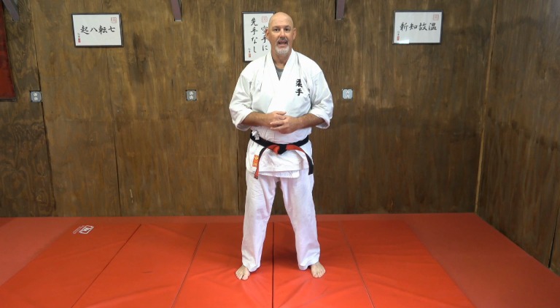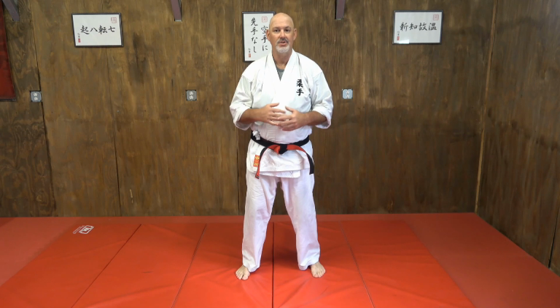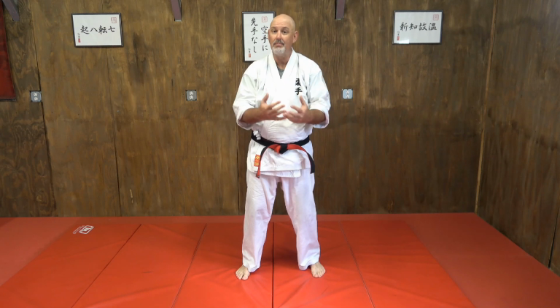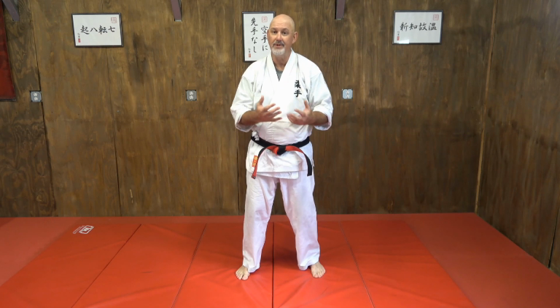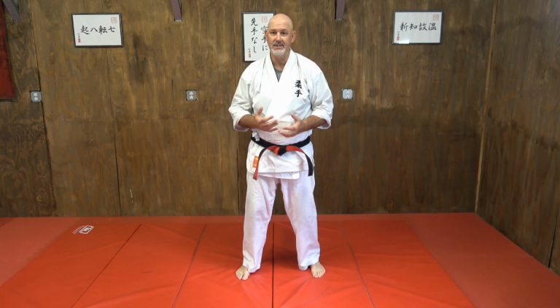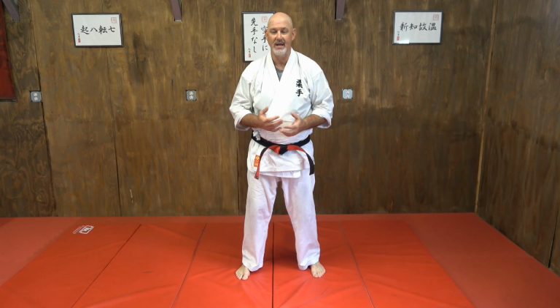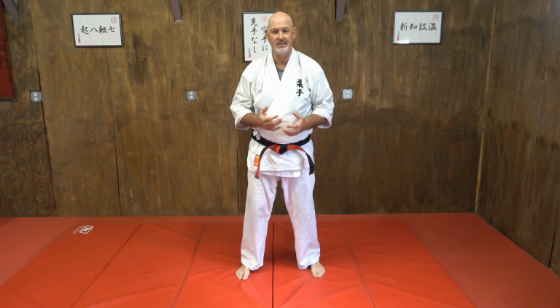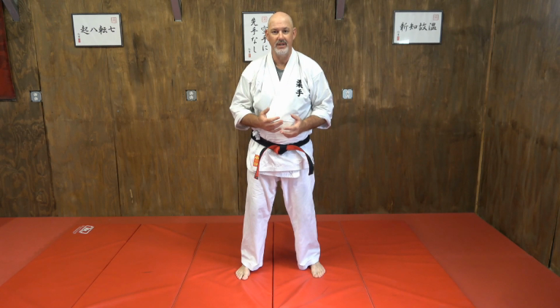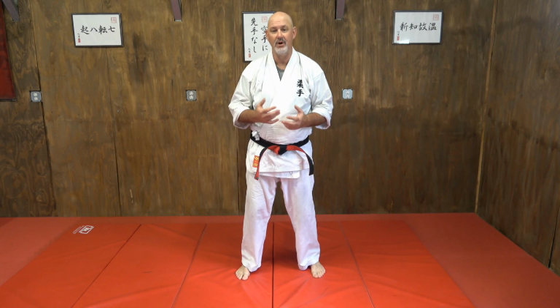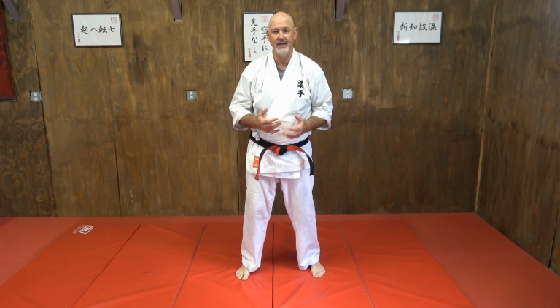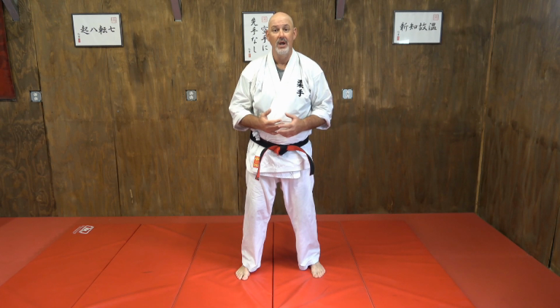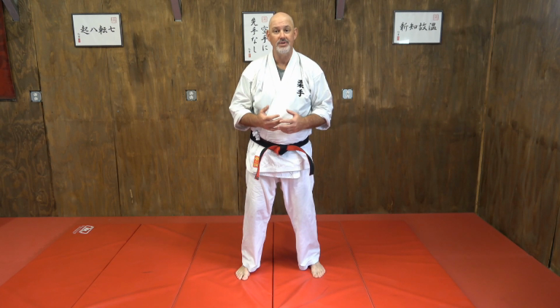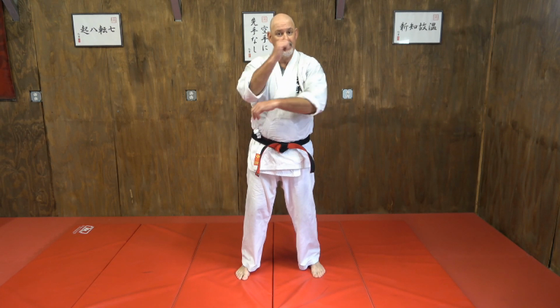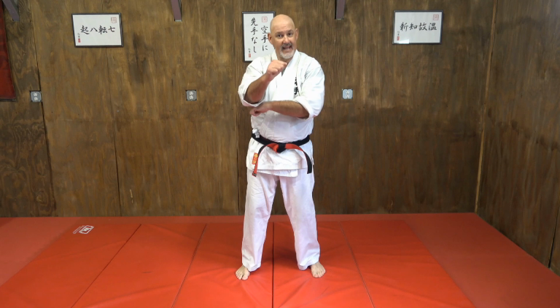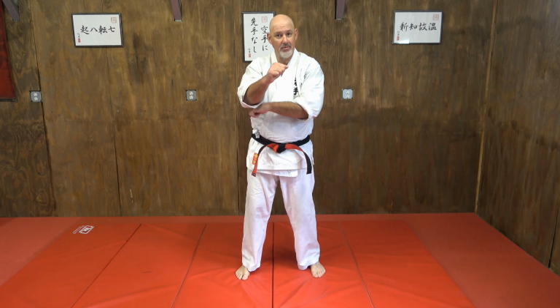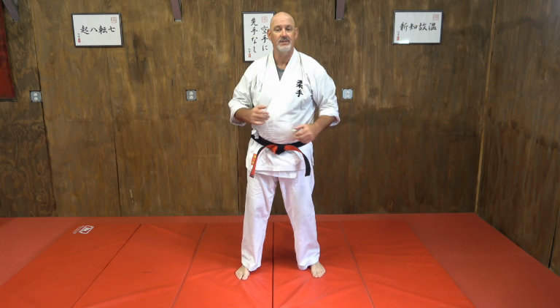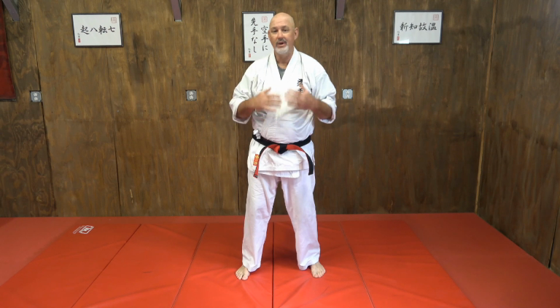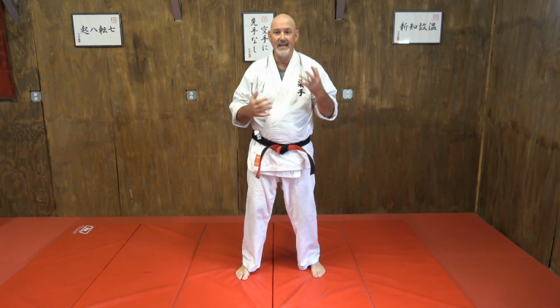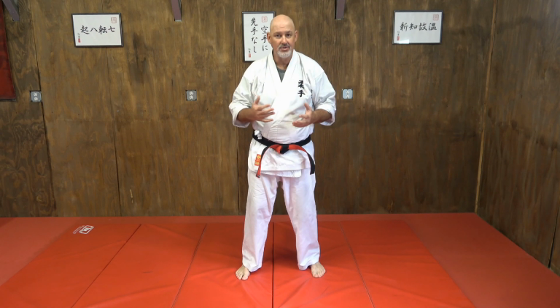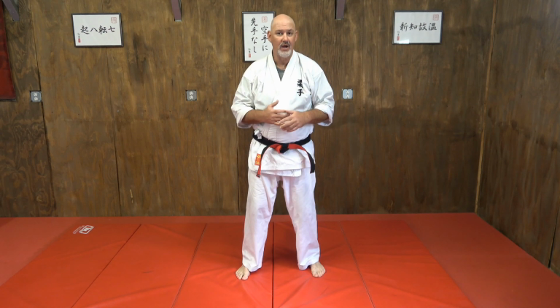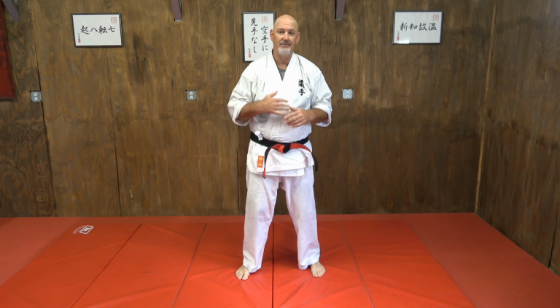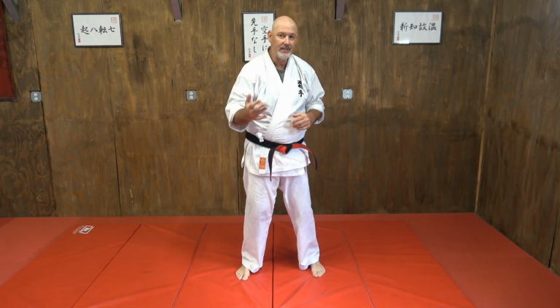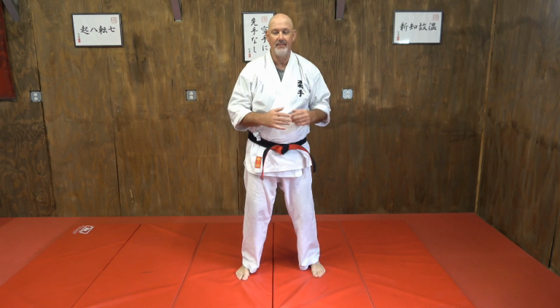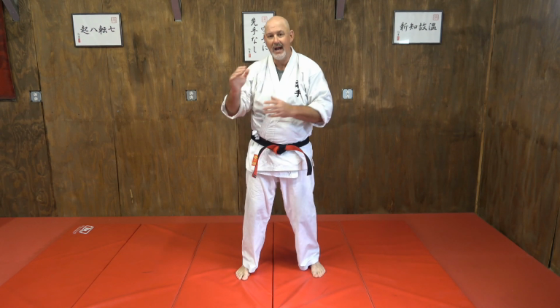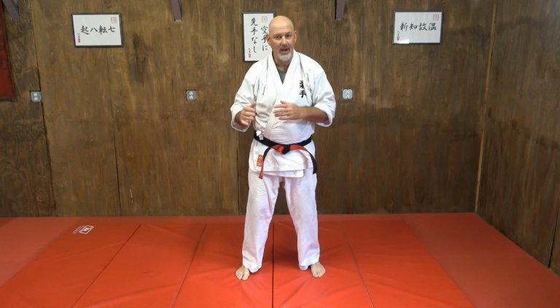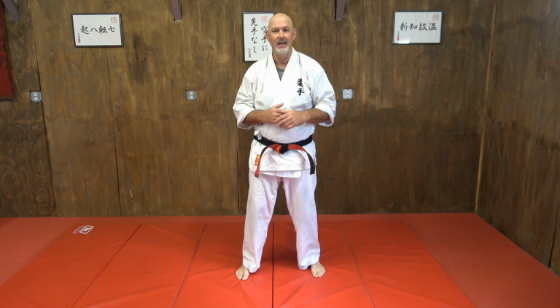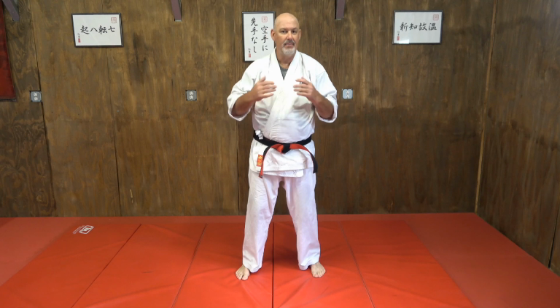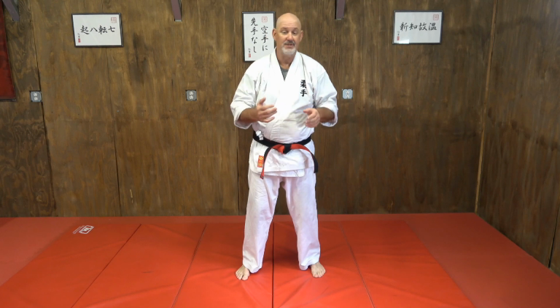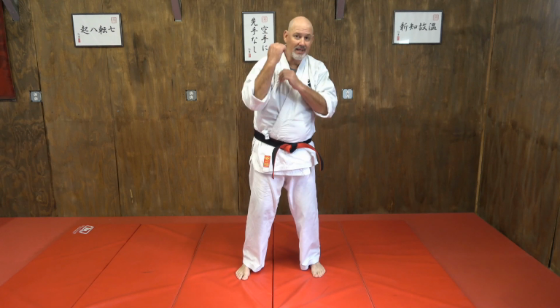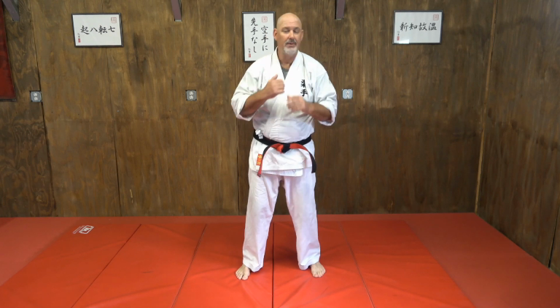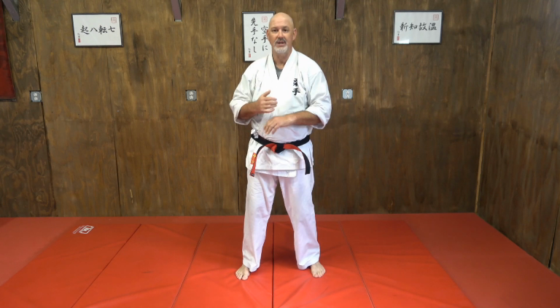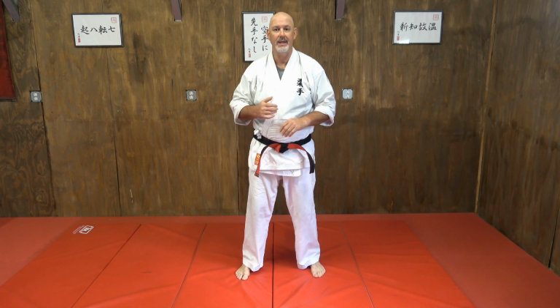We're going to pull from the jiu-jitsu side of things a little bit here for our finish, but we're still going to use a stacked hammer fist. We could use any of the entries we've talked about — following the jab in, a high-low-high, a back fist, or blocking their punch and coming in.